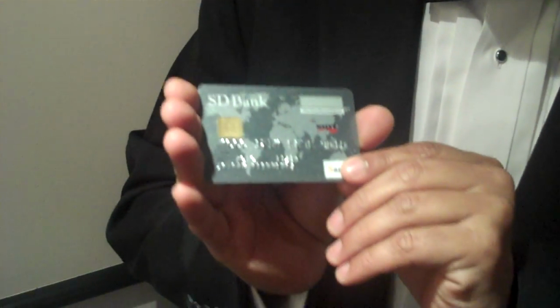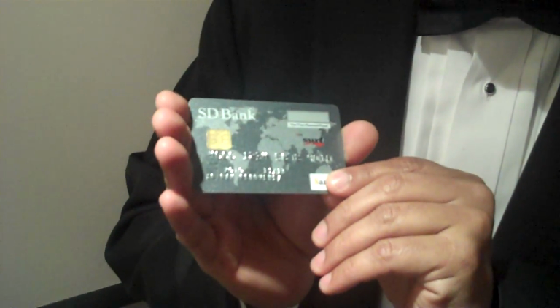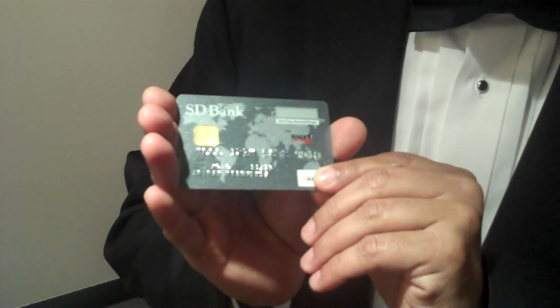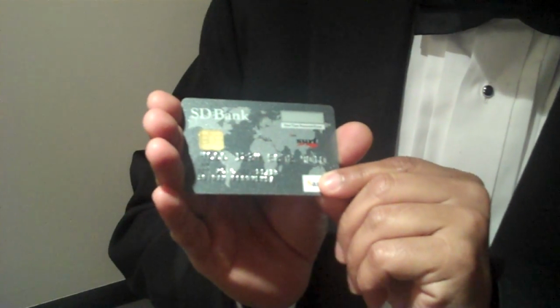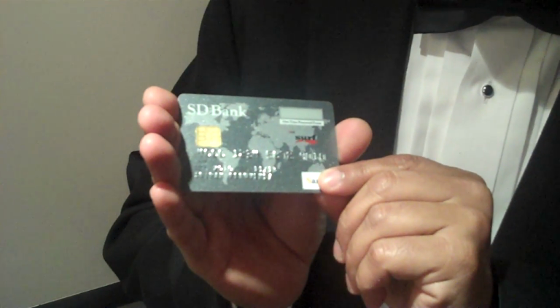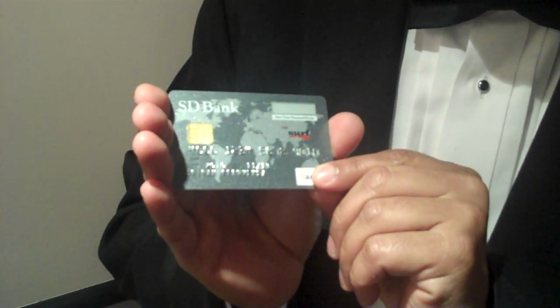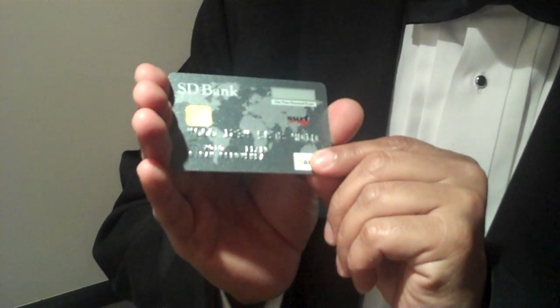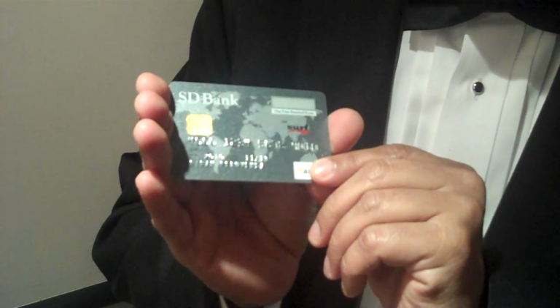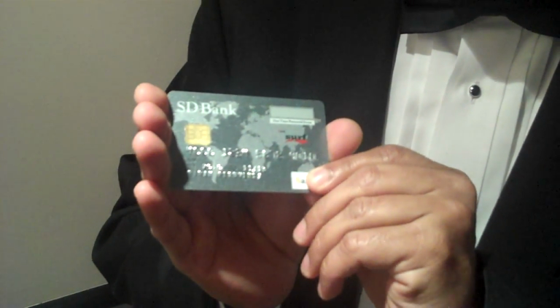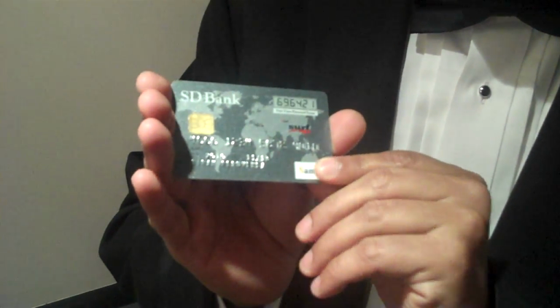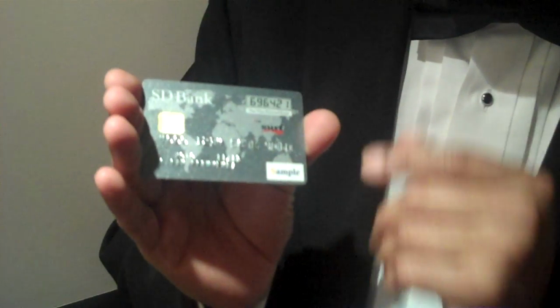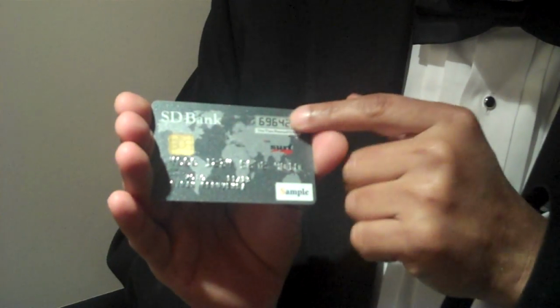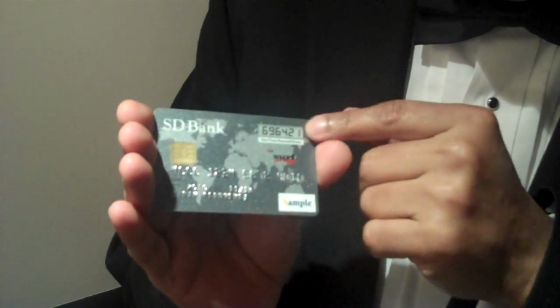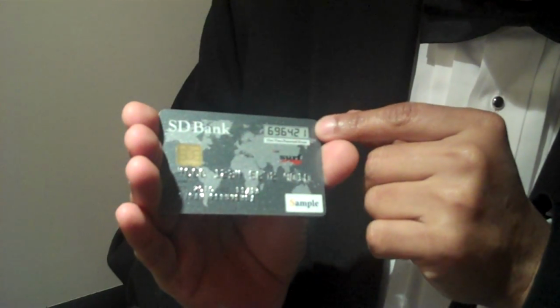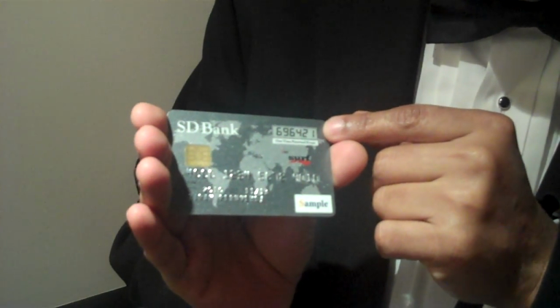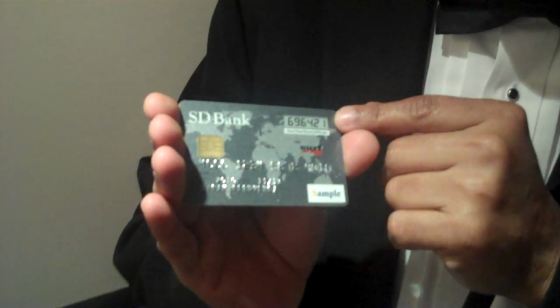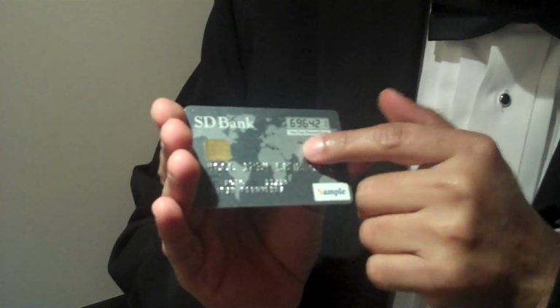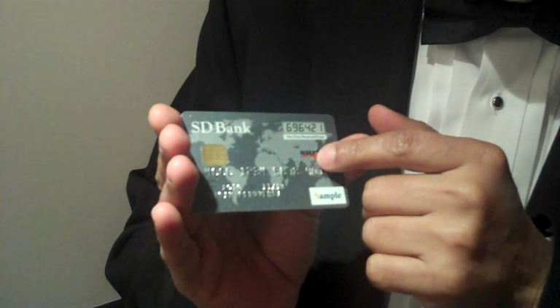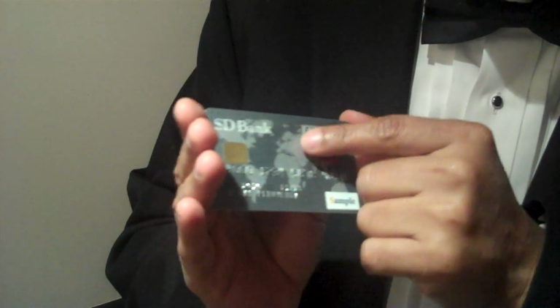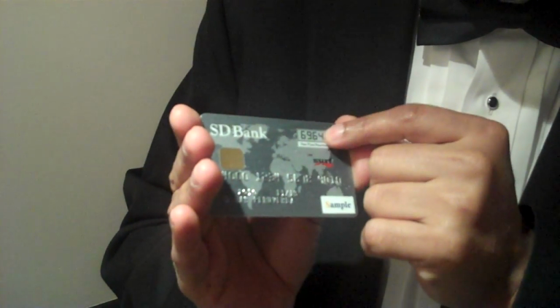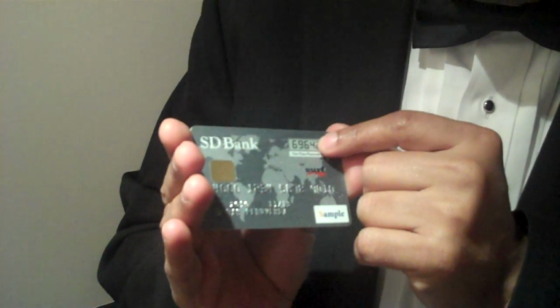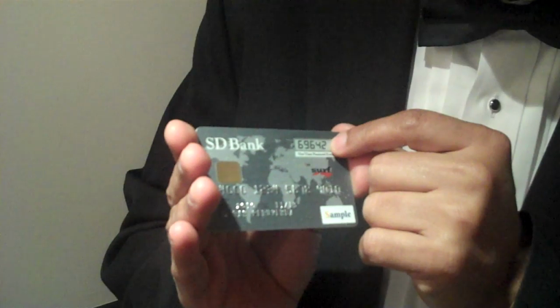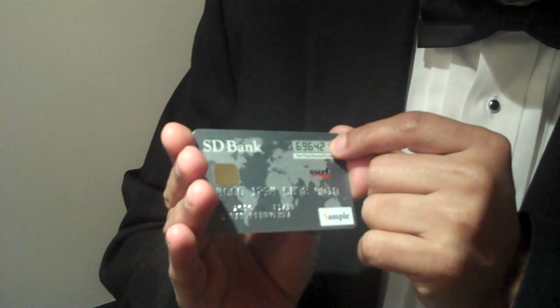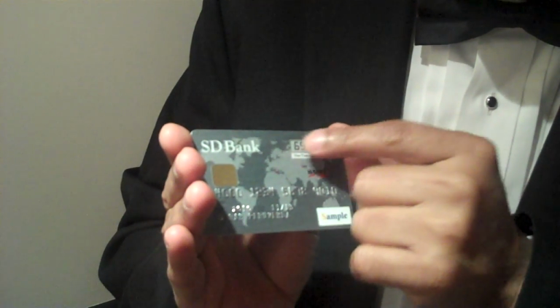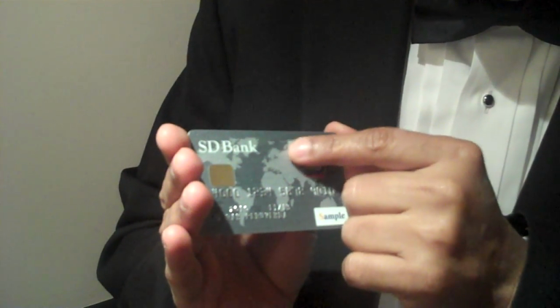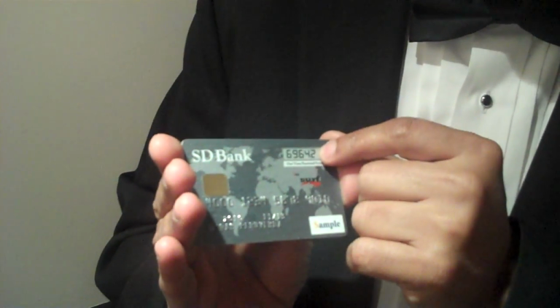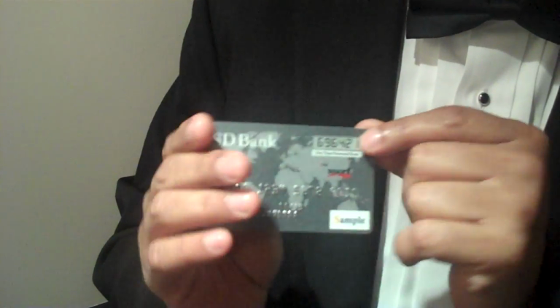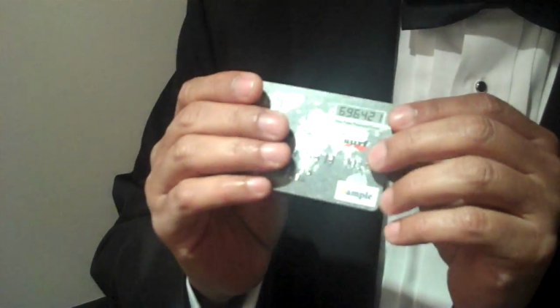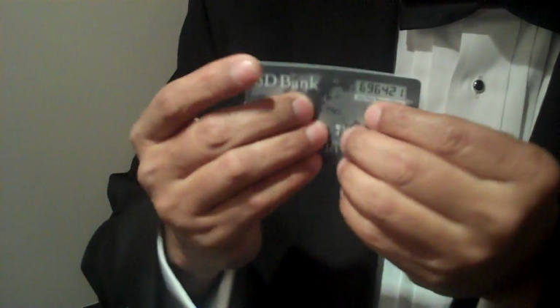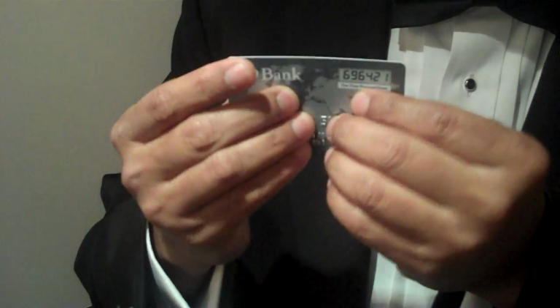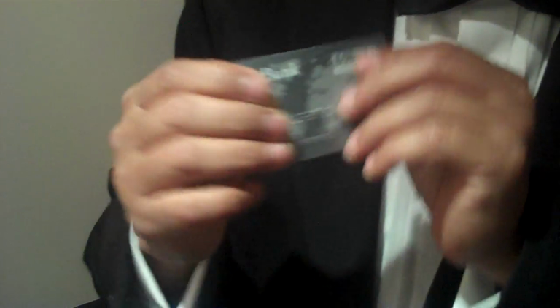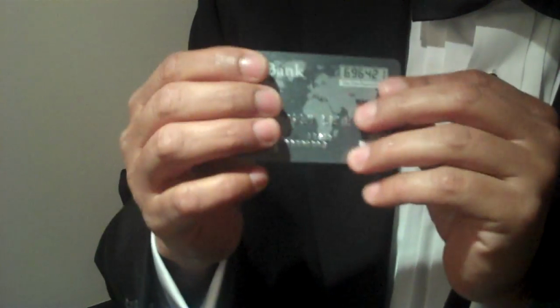This is an e-ink smart card based display — an e-ink surf display. It's a segmented display that is very low power, sunlight readable, flexible, and extremely thin.